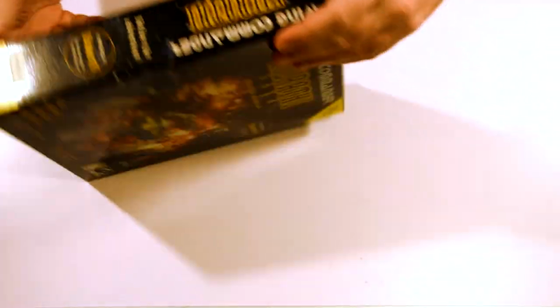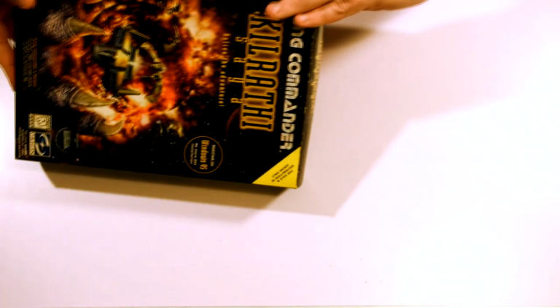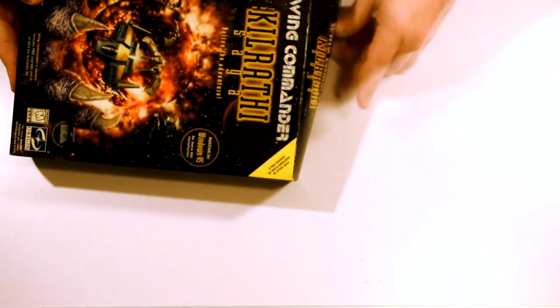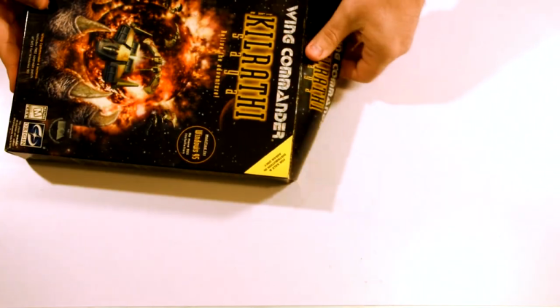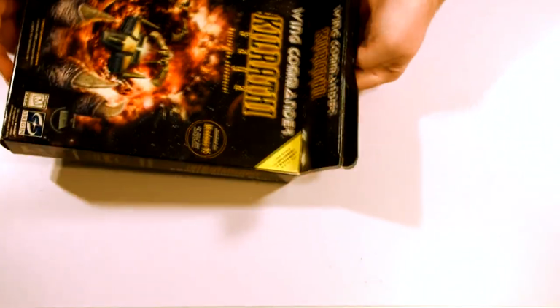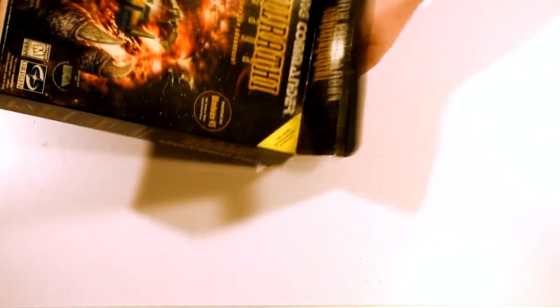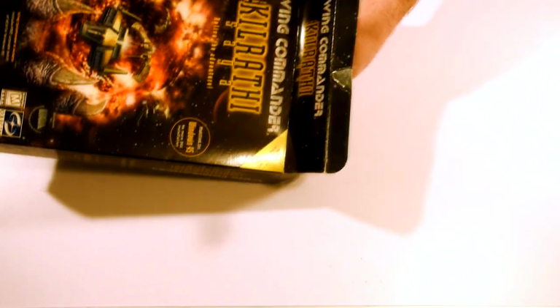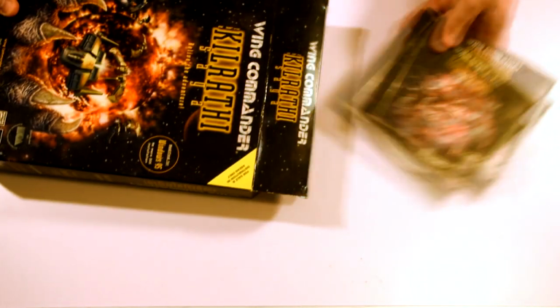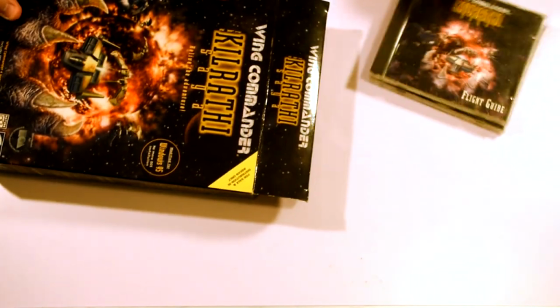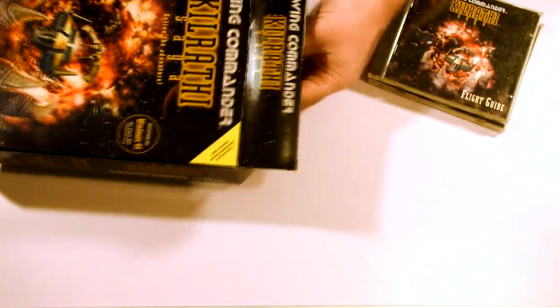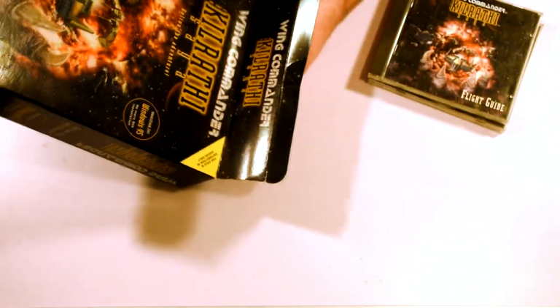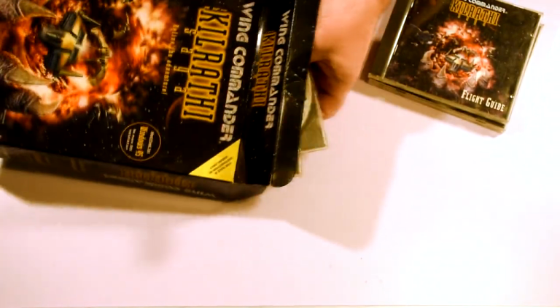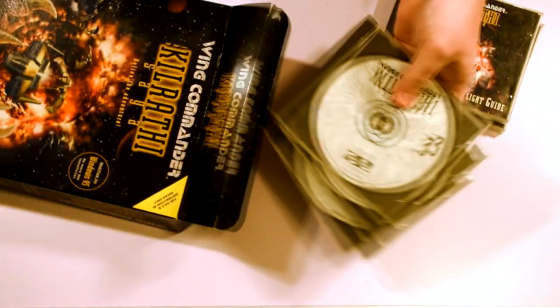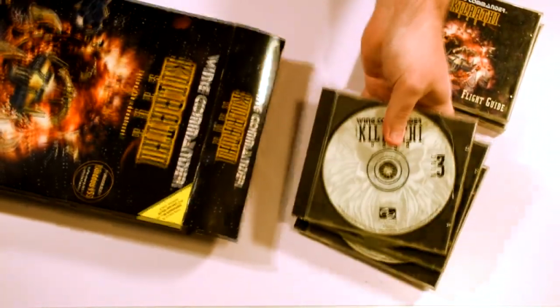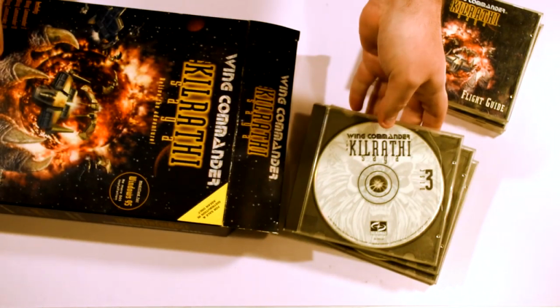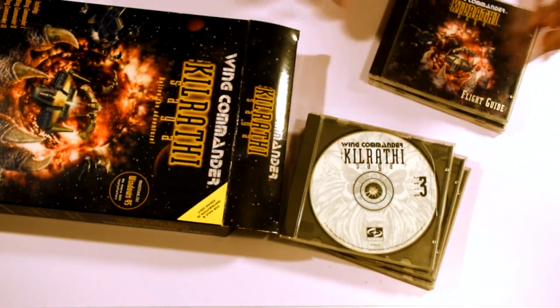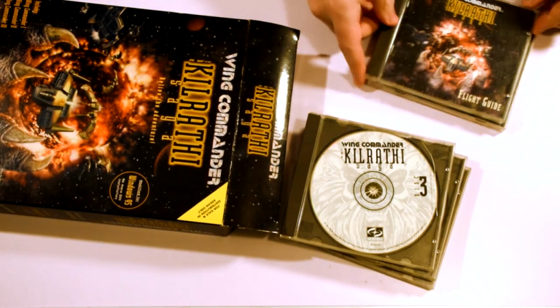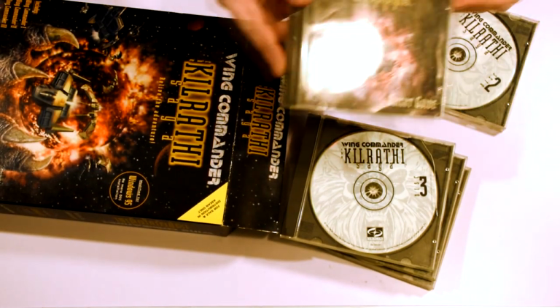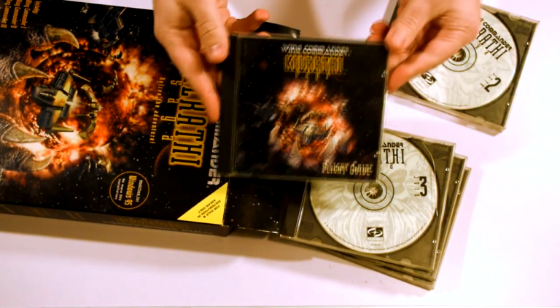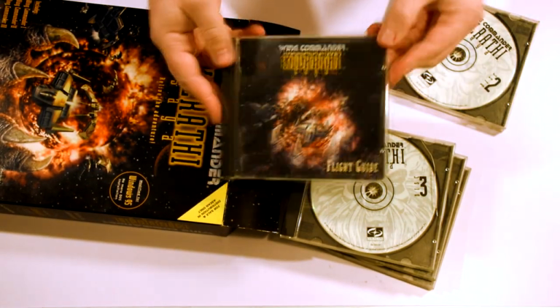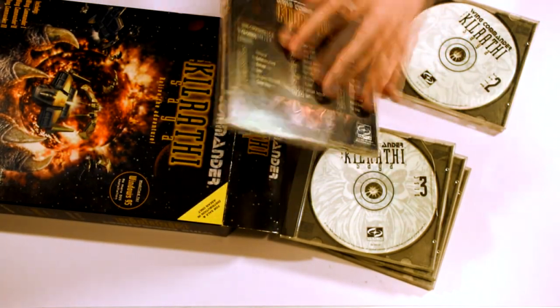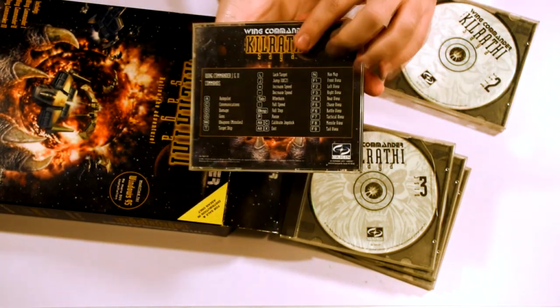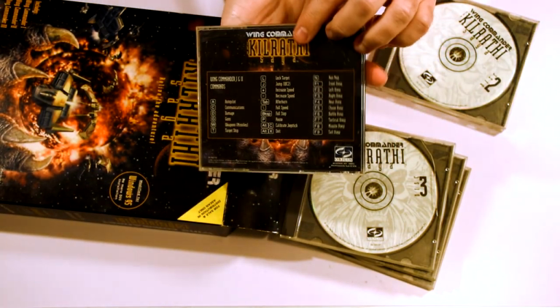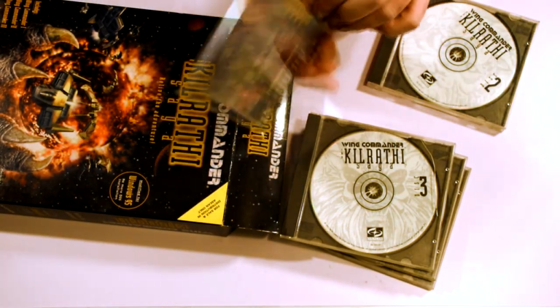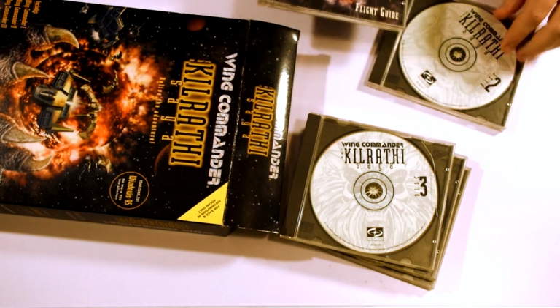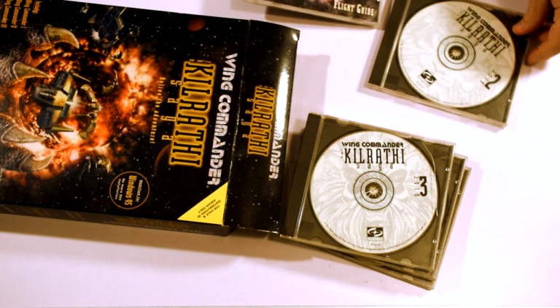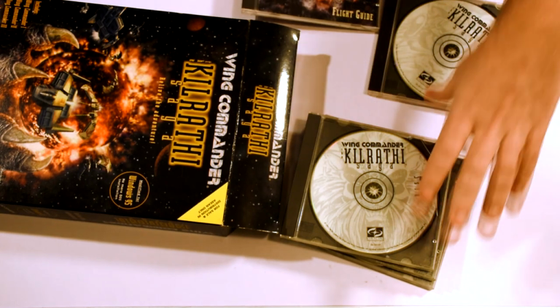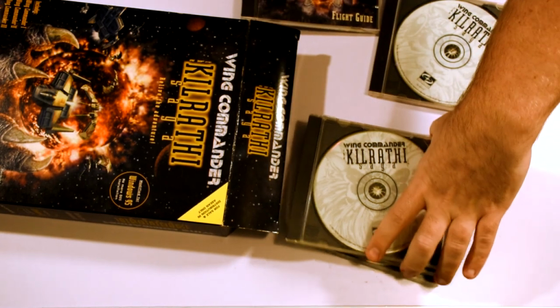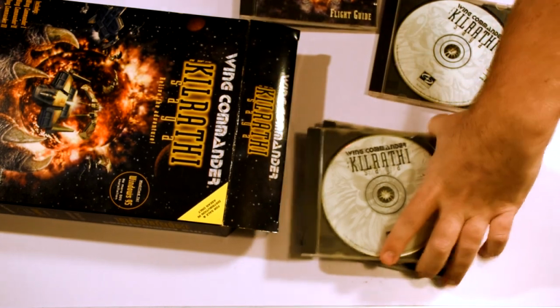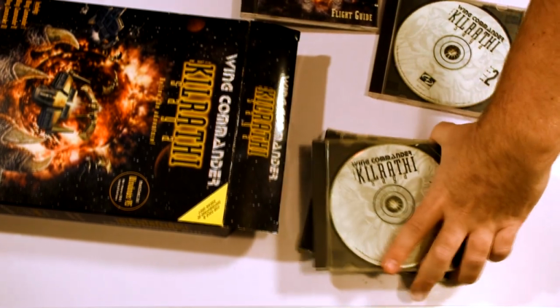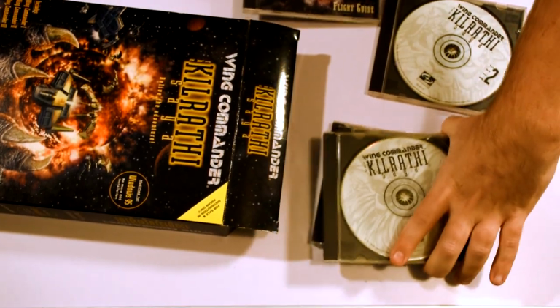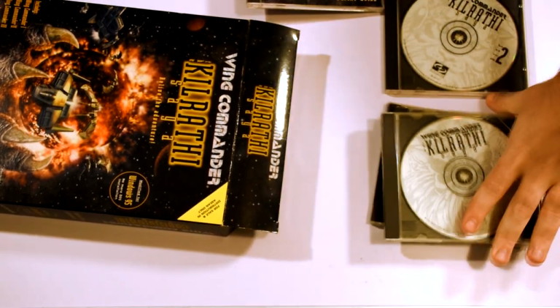In the very full box we get the game across five CDs, with the first CD having the complete first two games as well as the installer for the third, with the rest of the CDs being used to hold the over two hours of videos required for the third game.